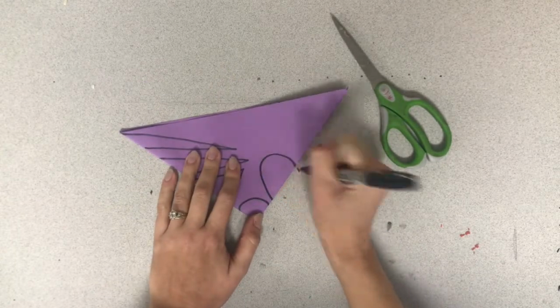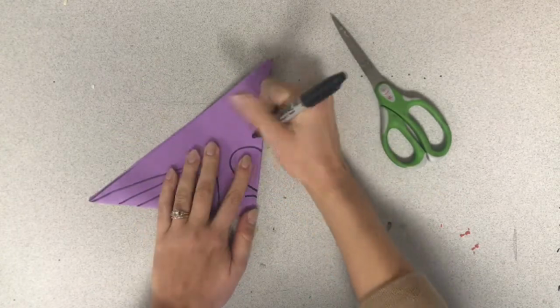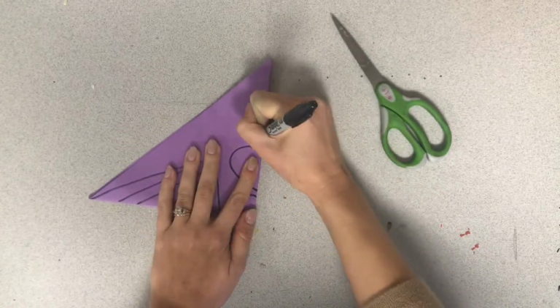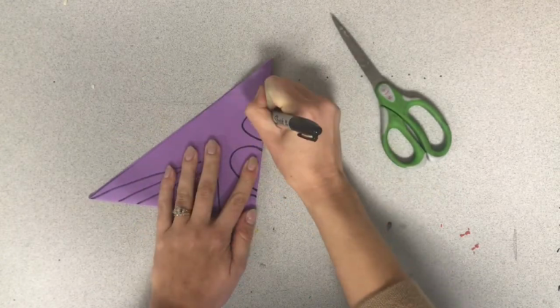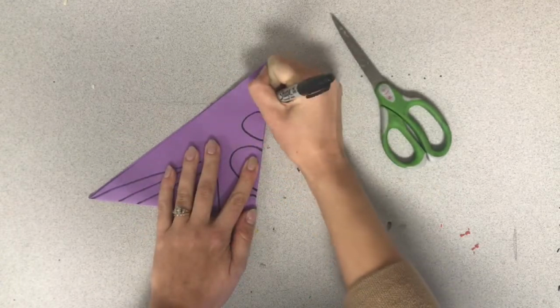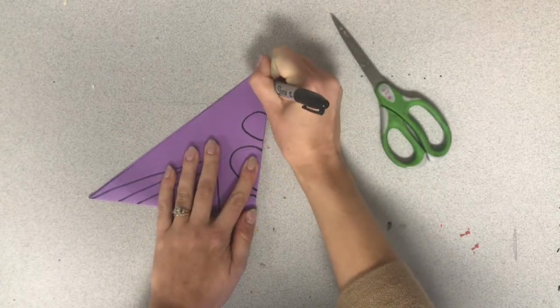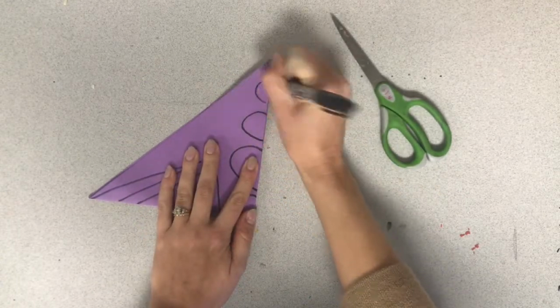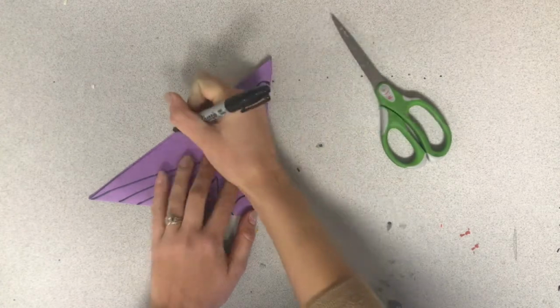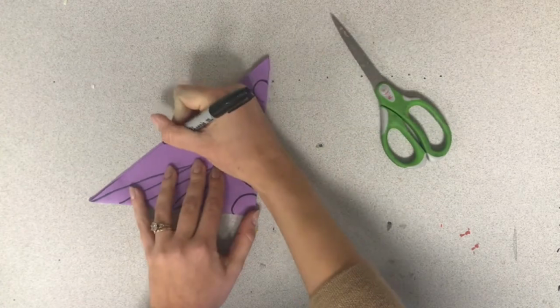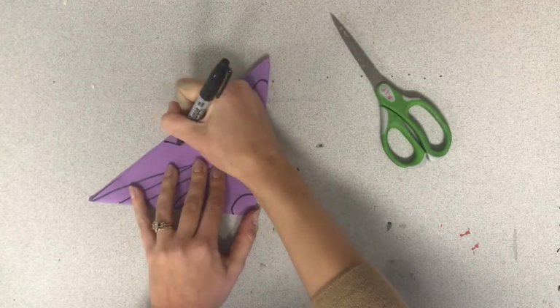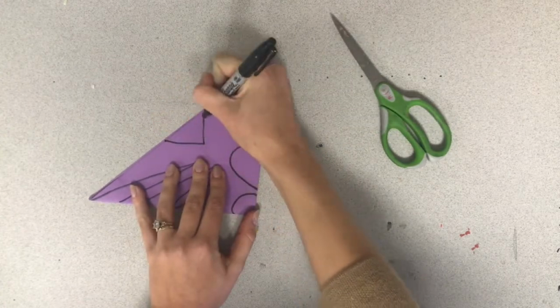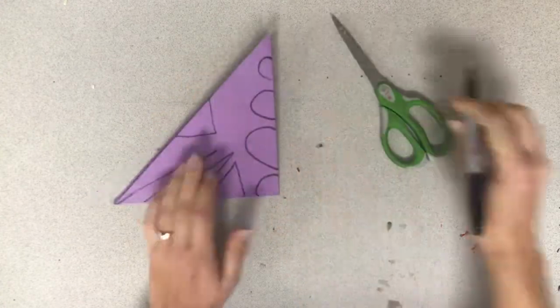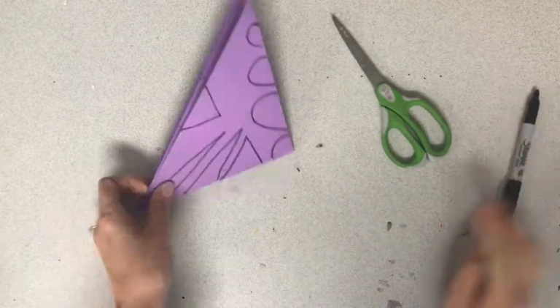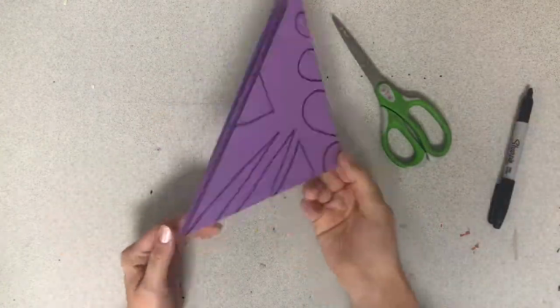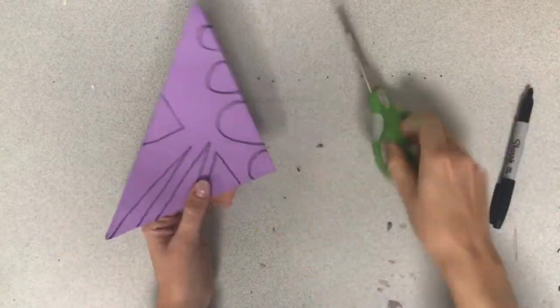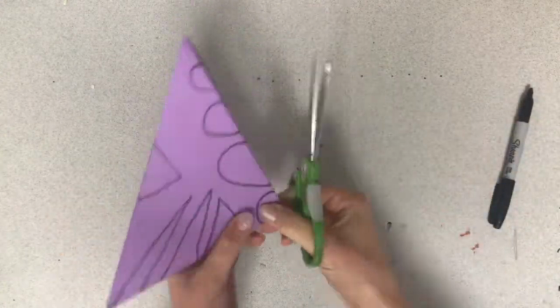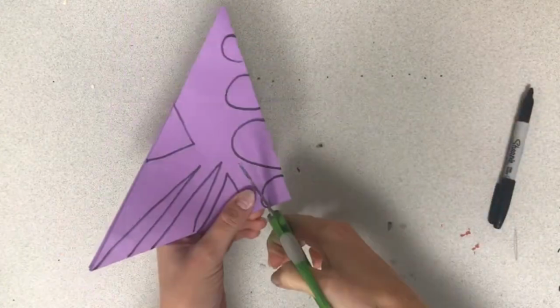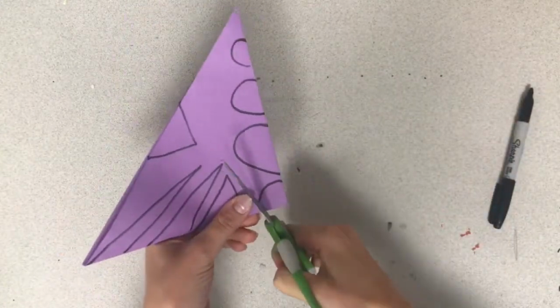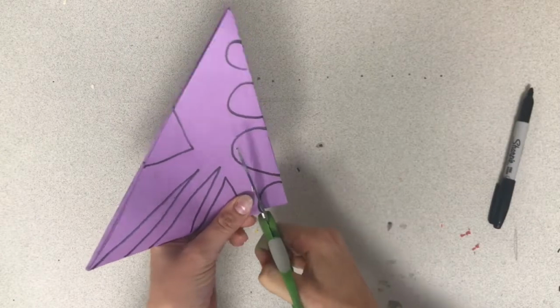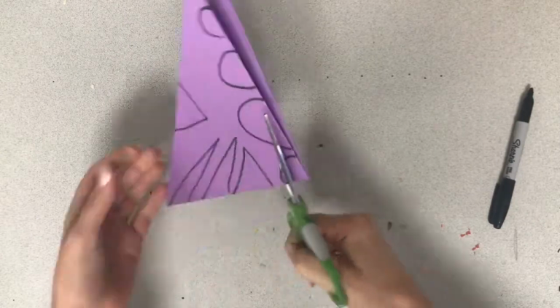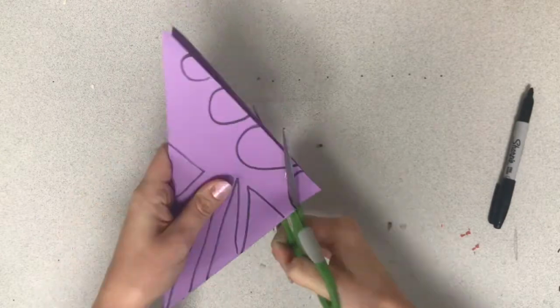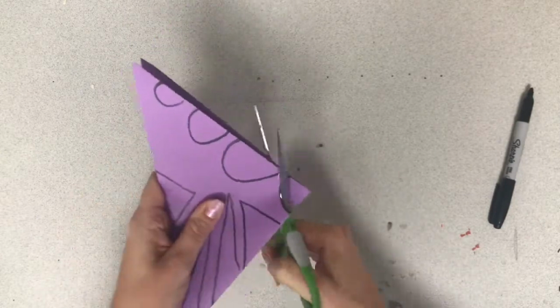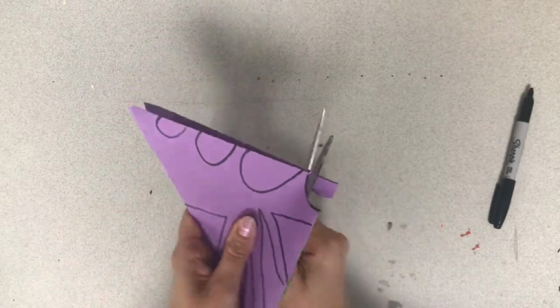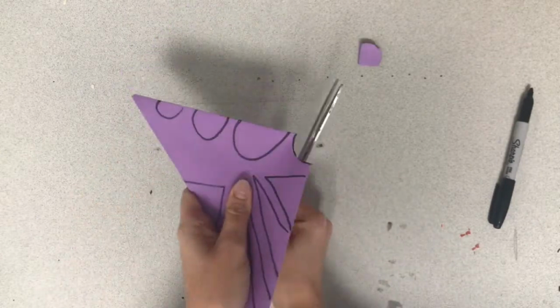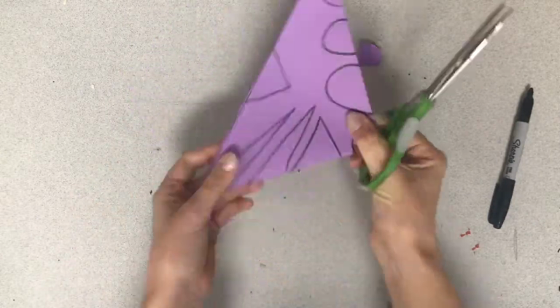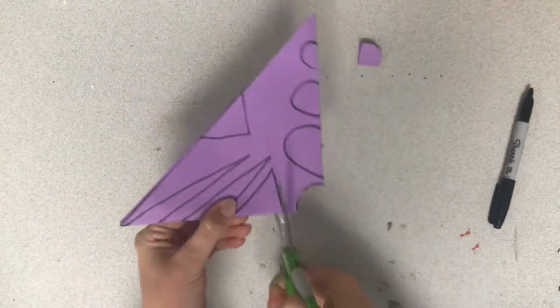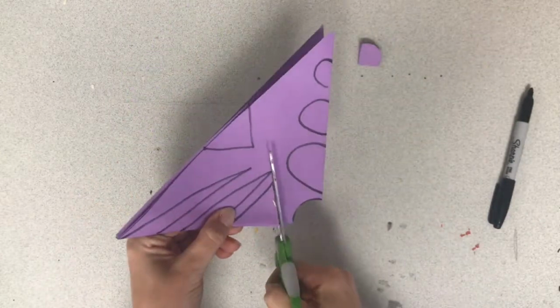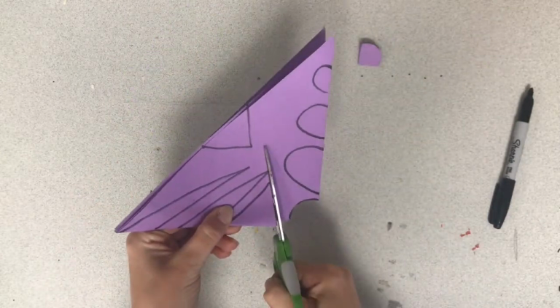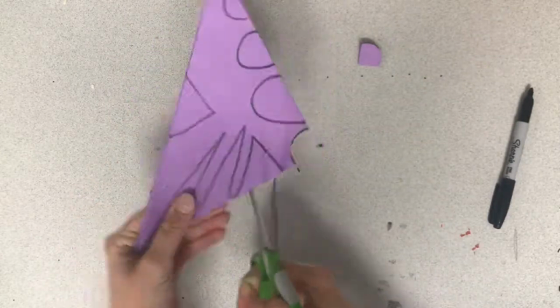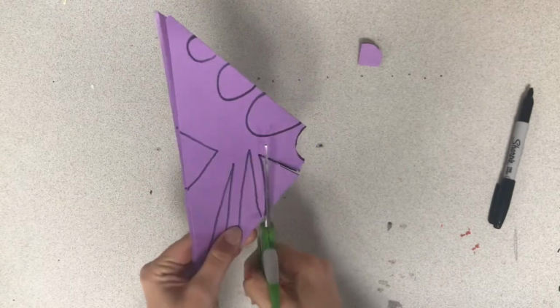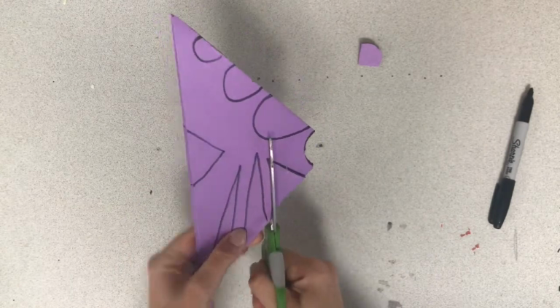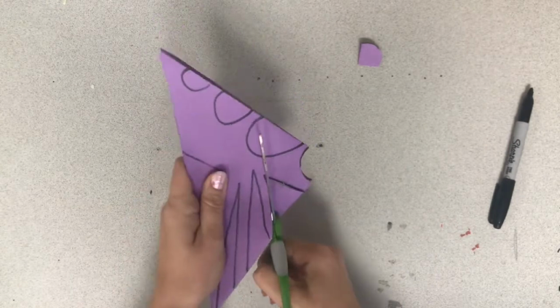If your shapes go all the way through, you'll end up cutting a really big hole in your window, and that's not really what we're going for. The cutting part is a little bit difficult because the paper is folded up, so just have patience with yourself and work slowly.